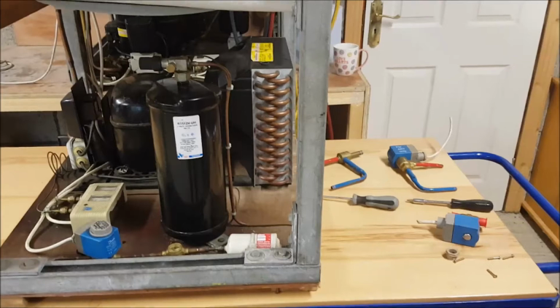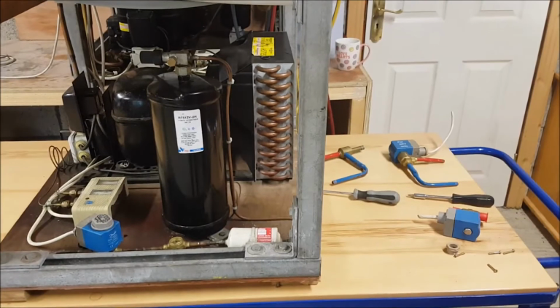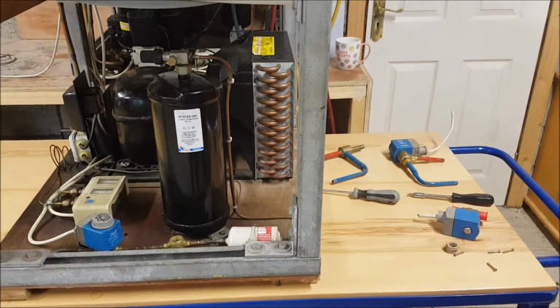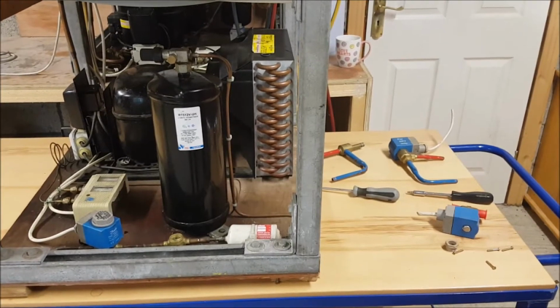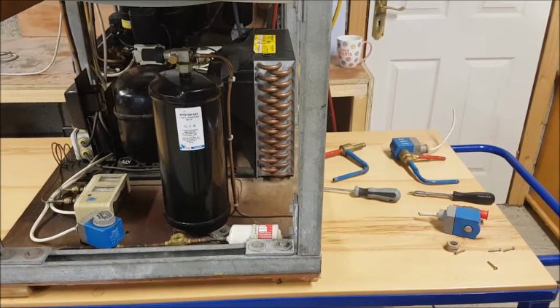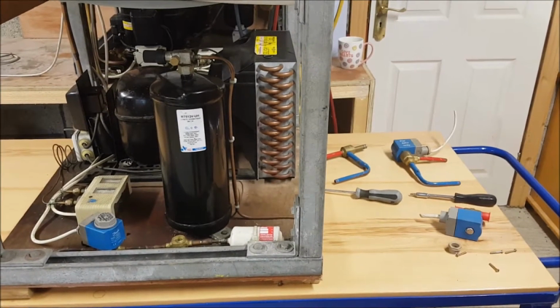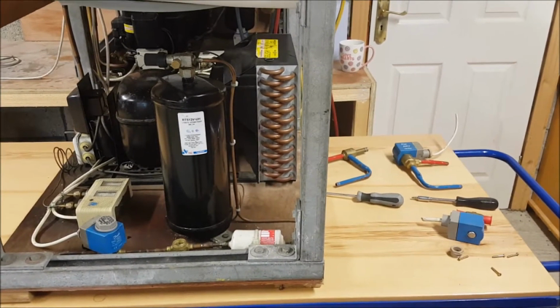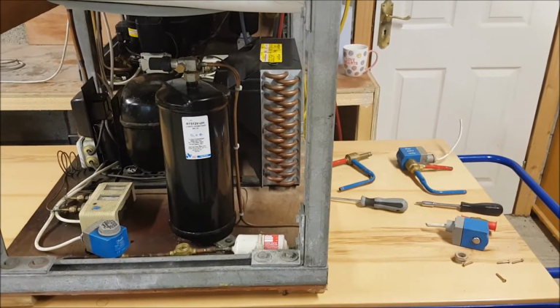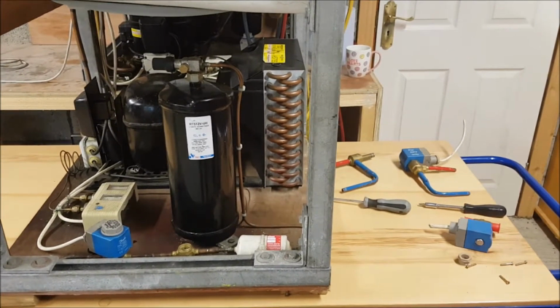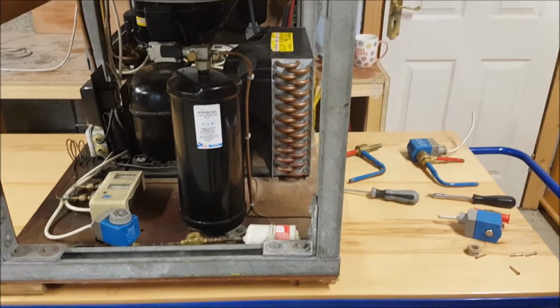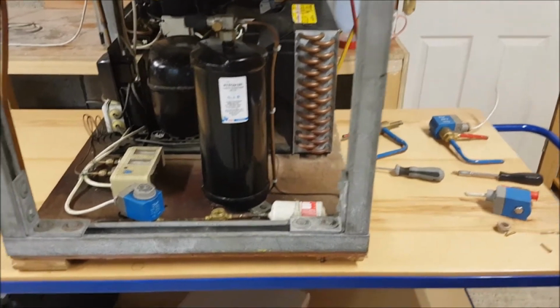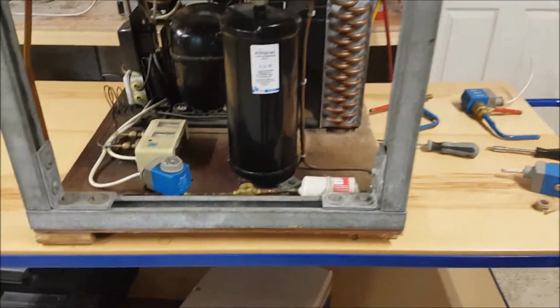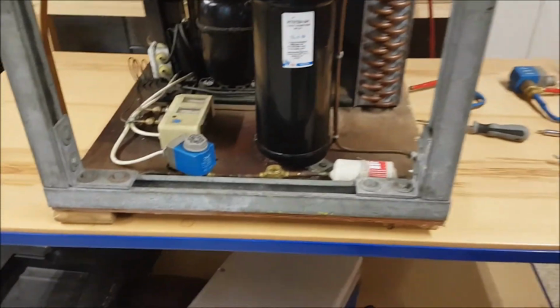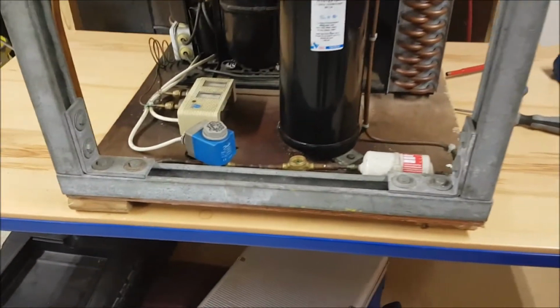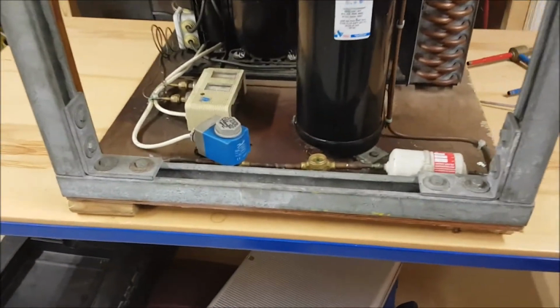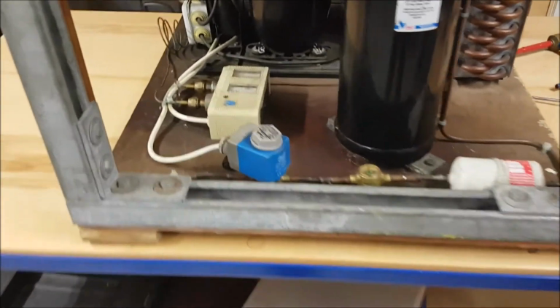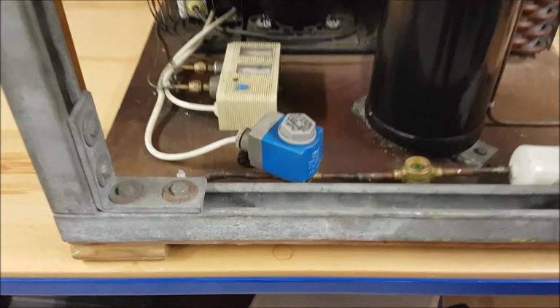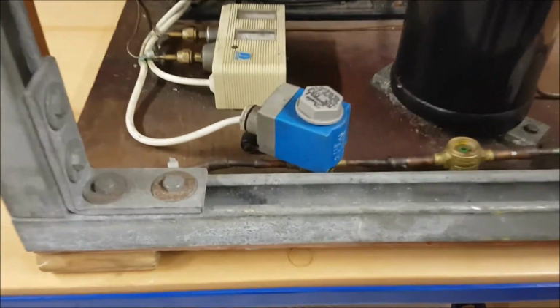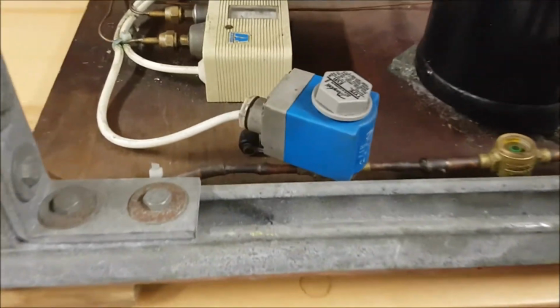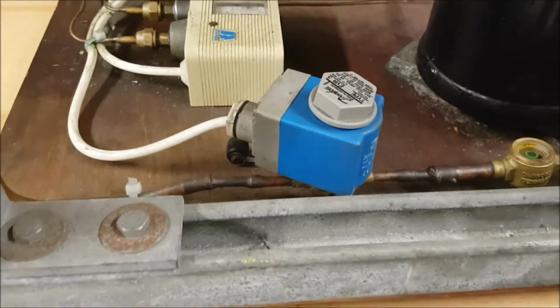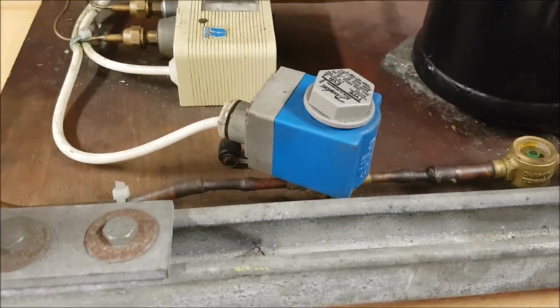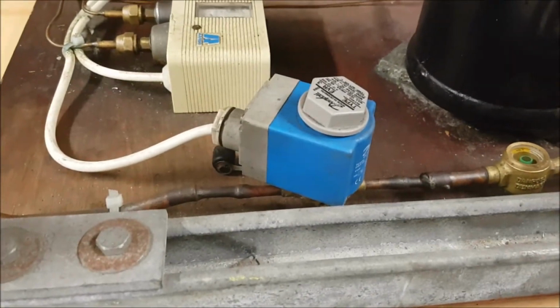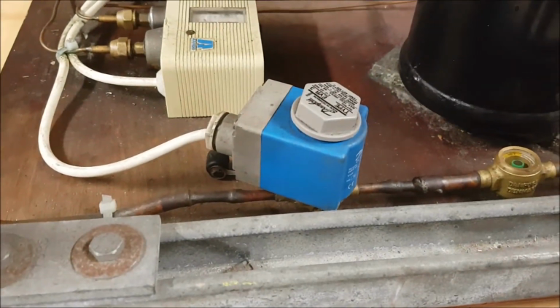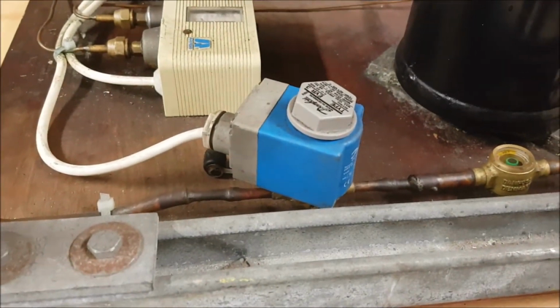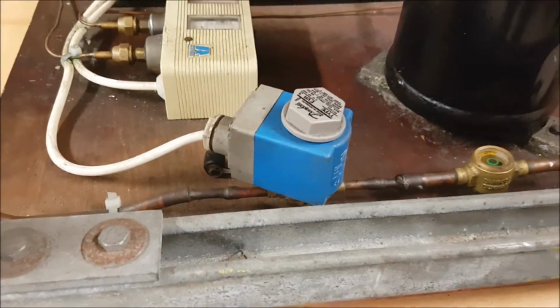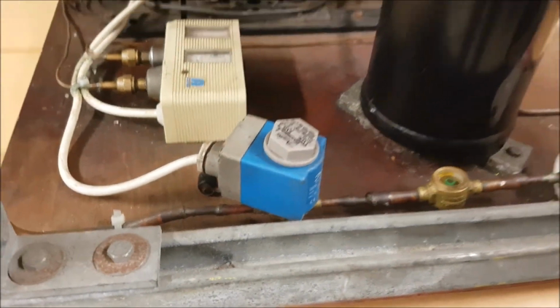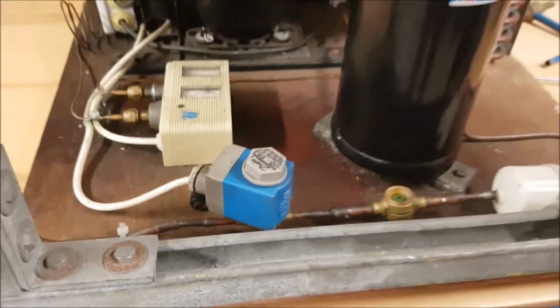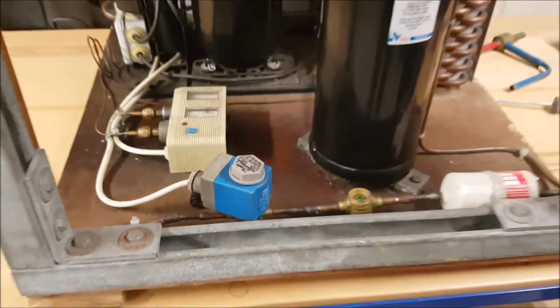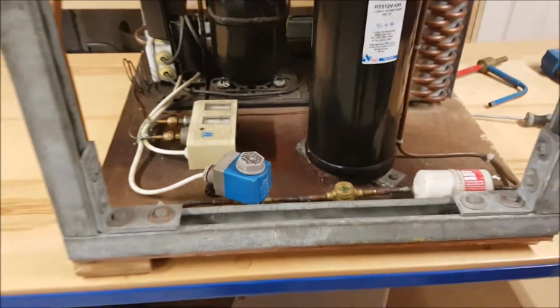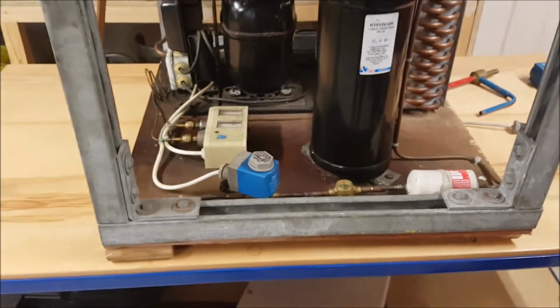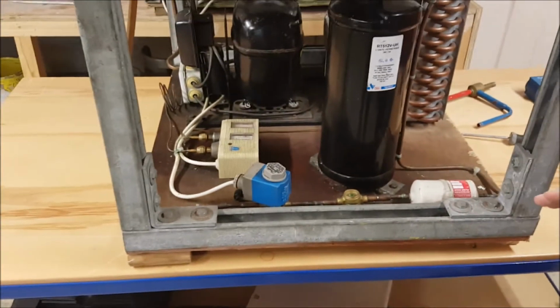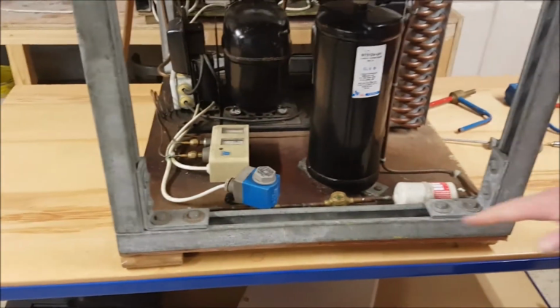Welcome to Refrigeration Training Ireland. Today we want to do a quick run-through of a solenoid valve. At this stage we understand that the function of a solenoid valve is to enable pump down.